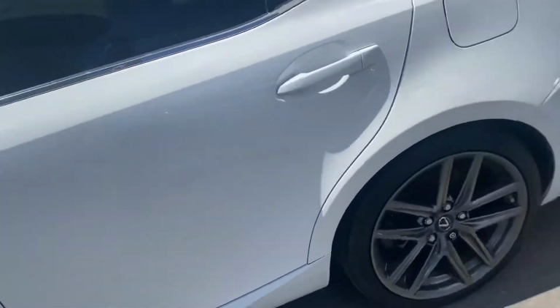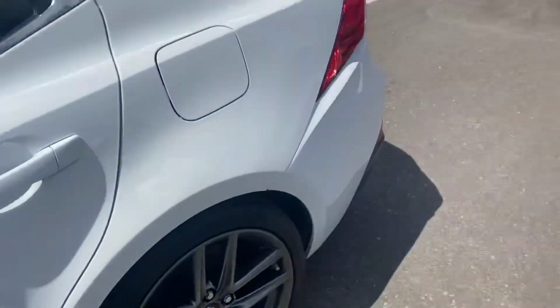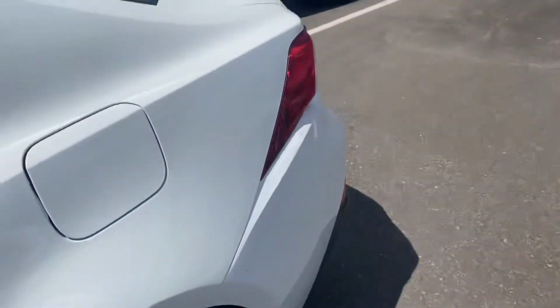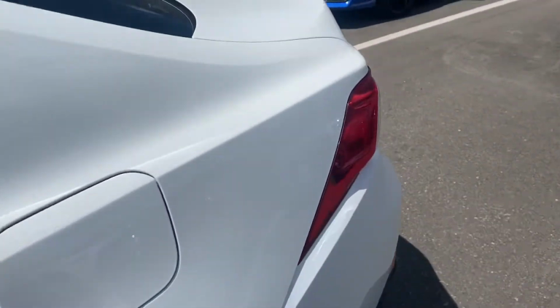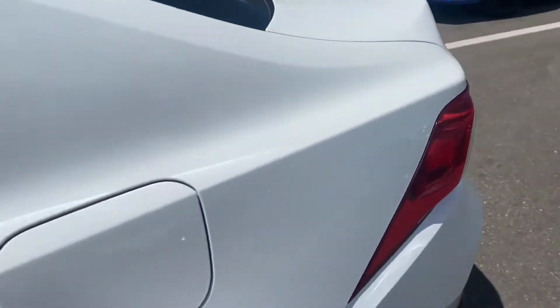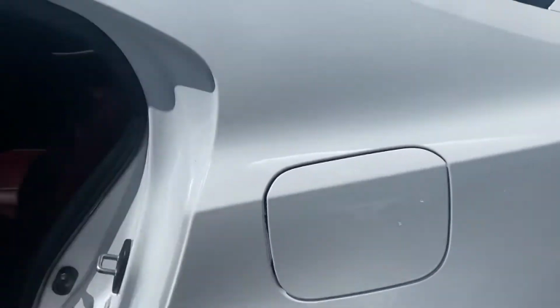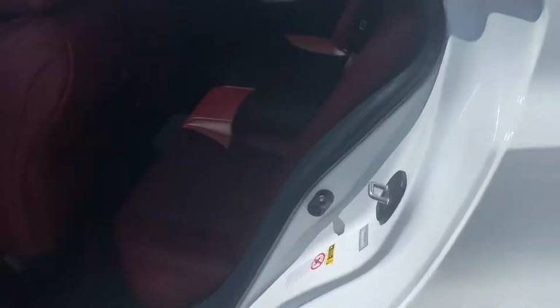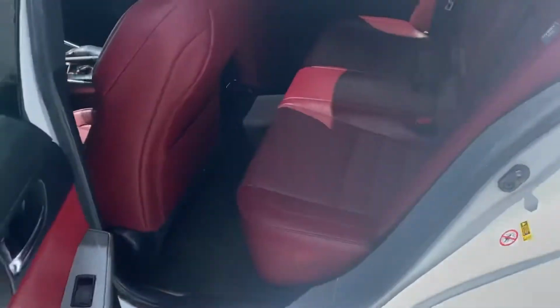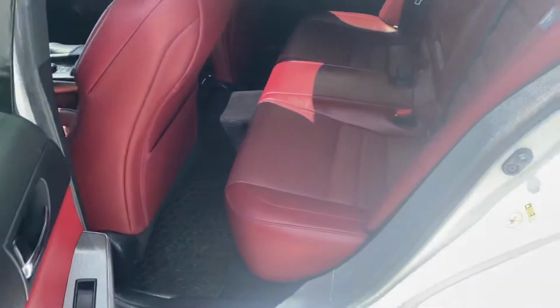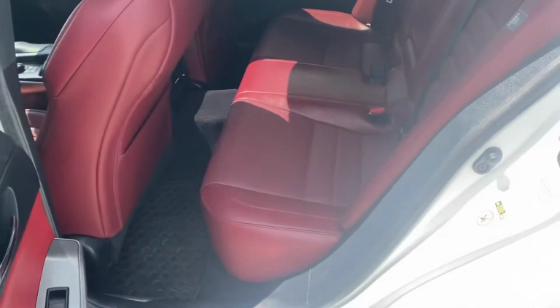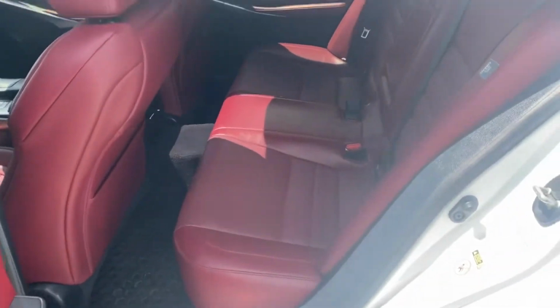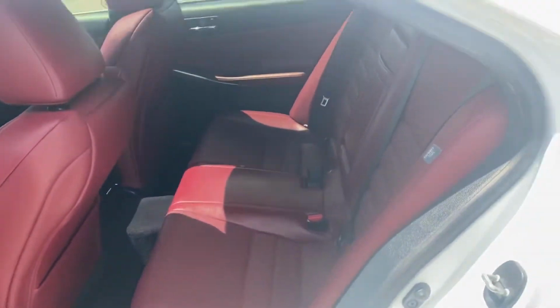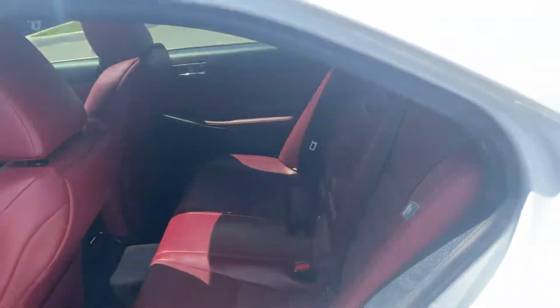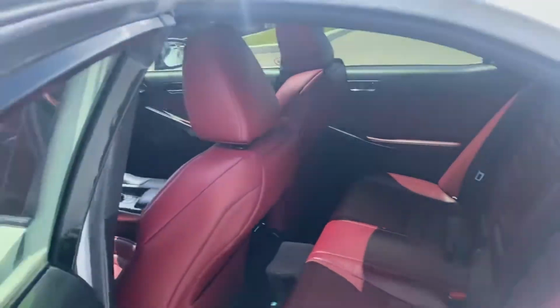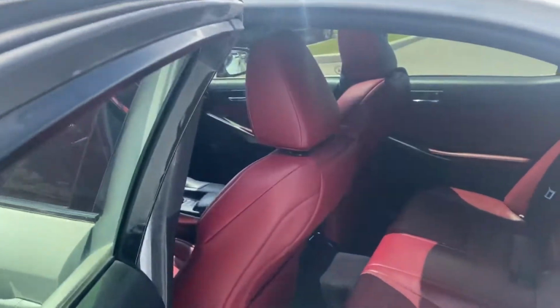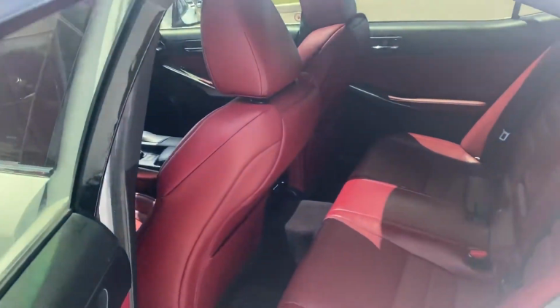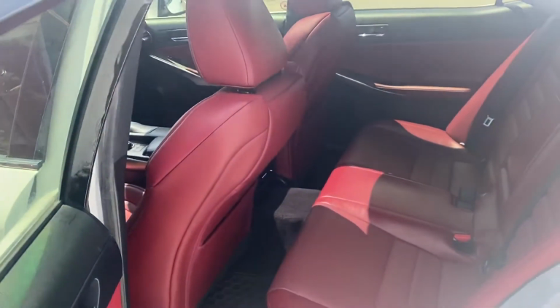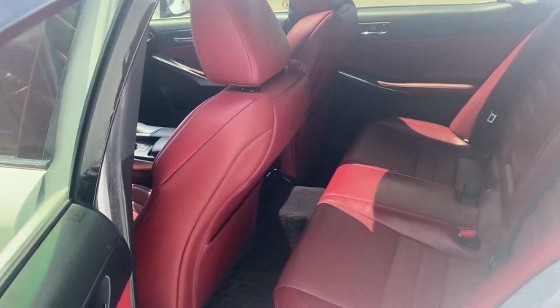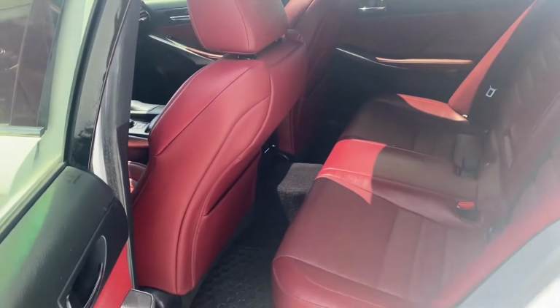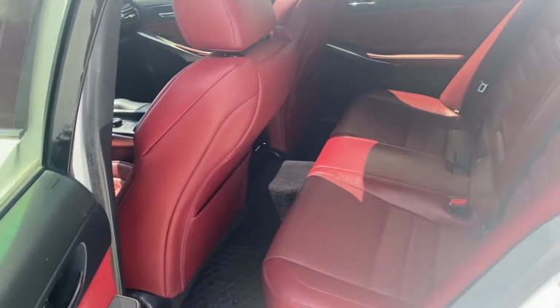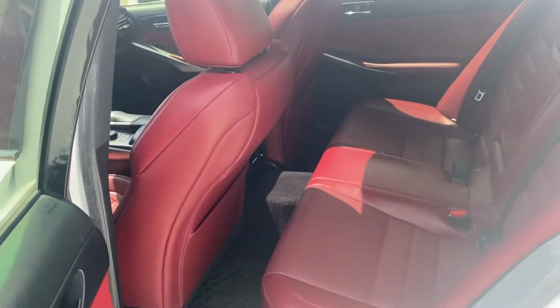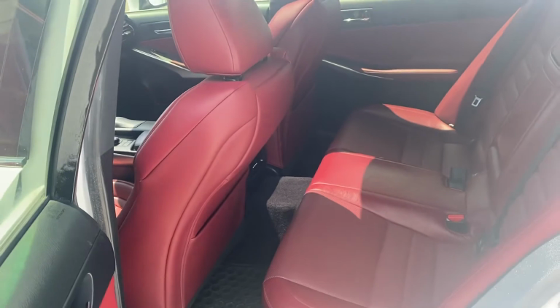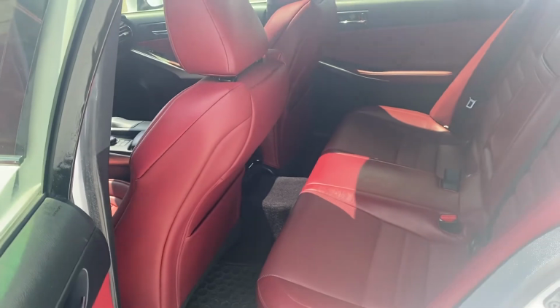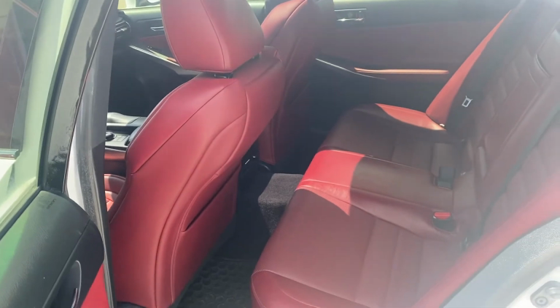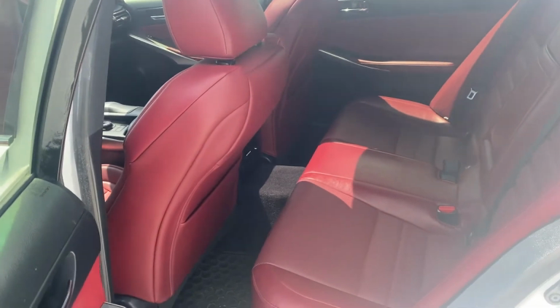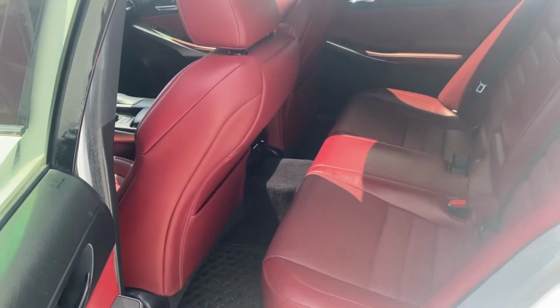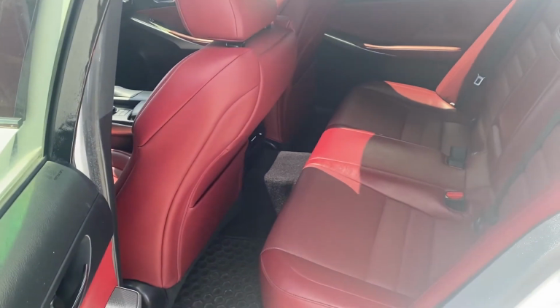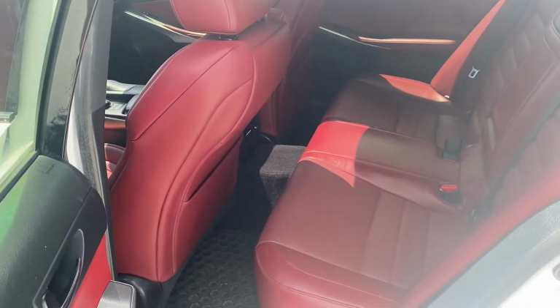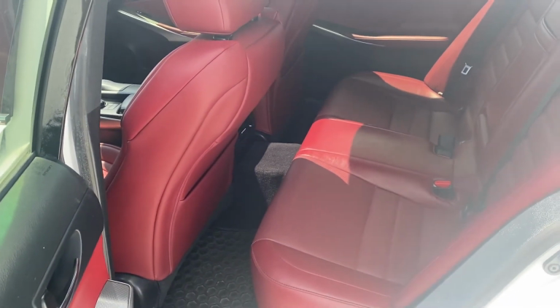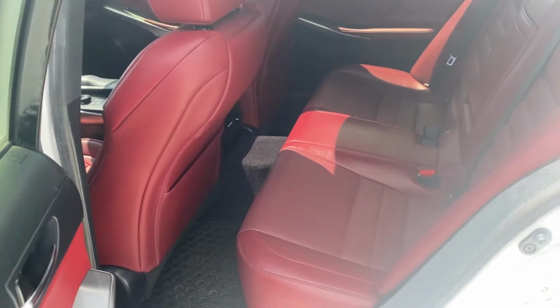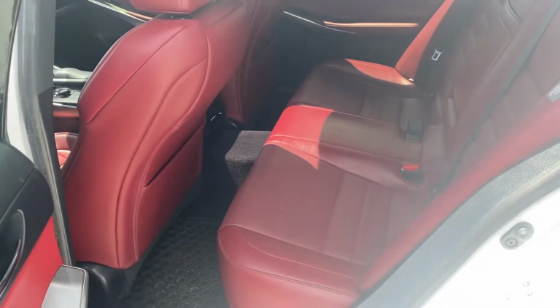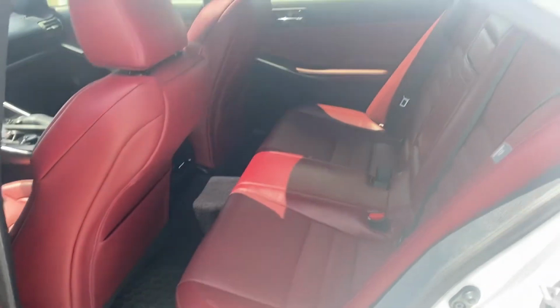The interior is beautiful. Look at that beautiful black leather interior. Now these seats are pushed back as far as they could possibly go right now, so typically they wouldn't be in that position and would give you a little more room back here.